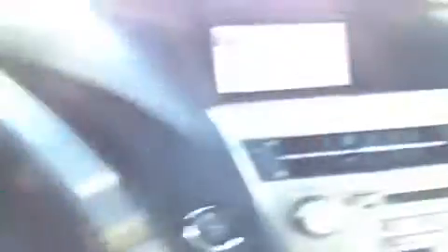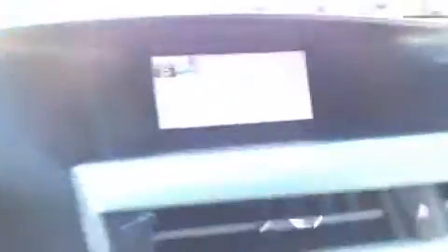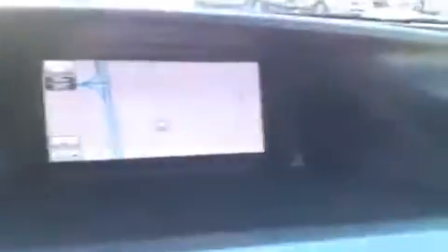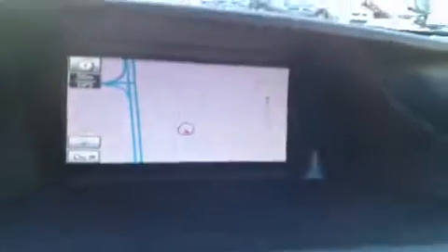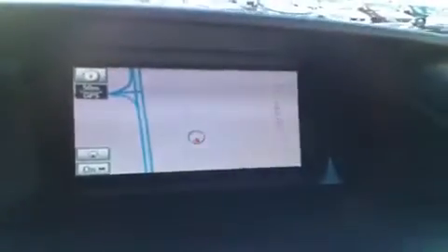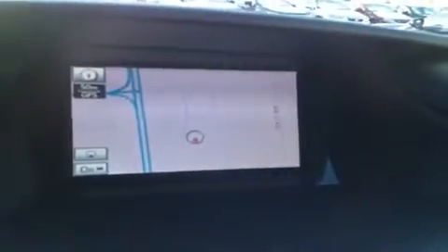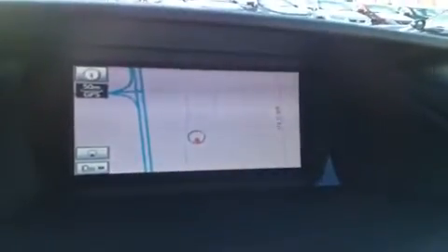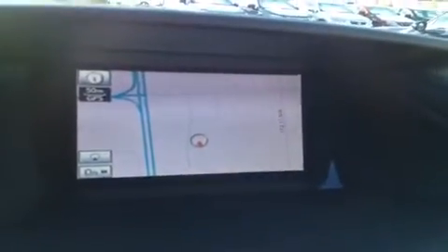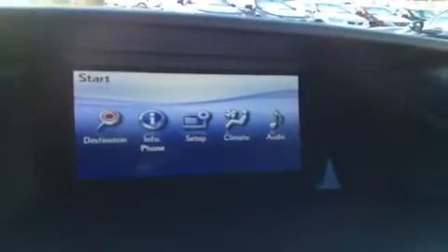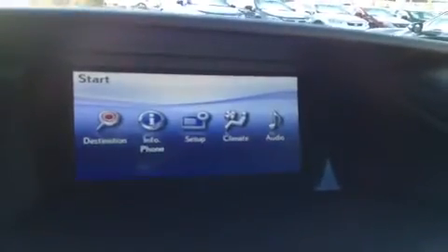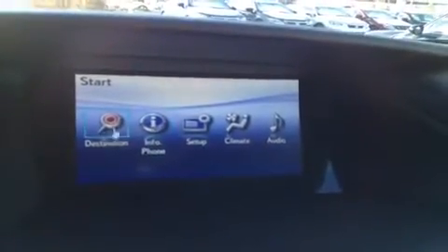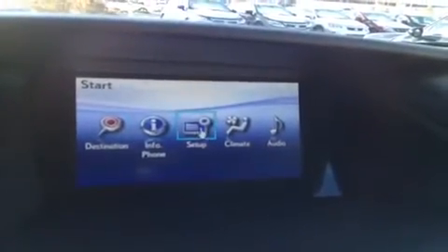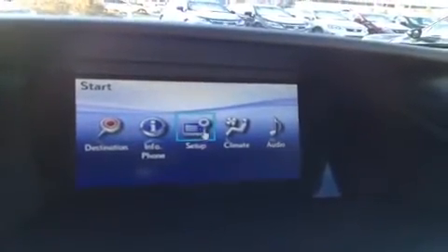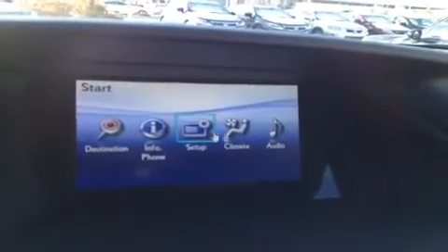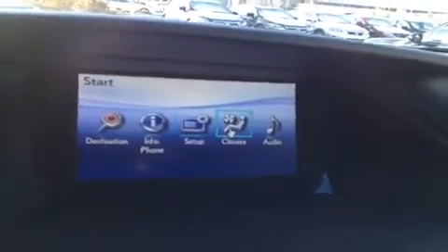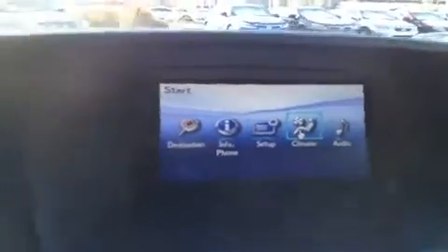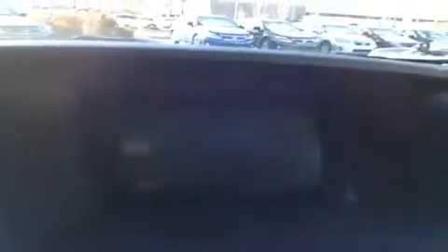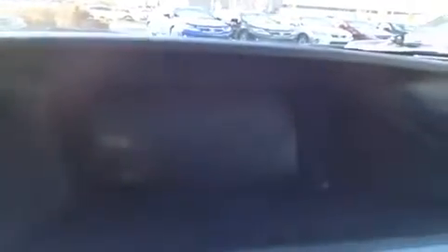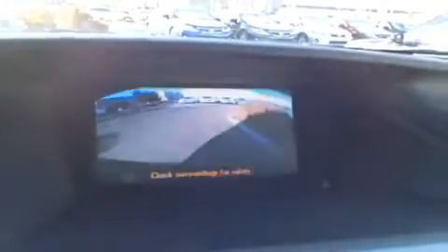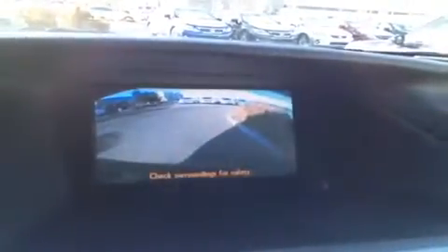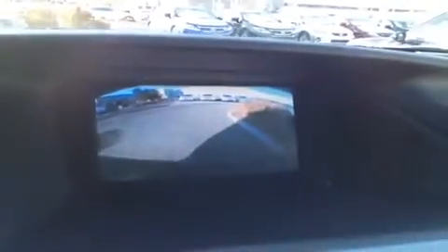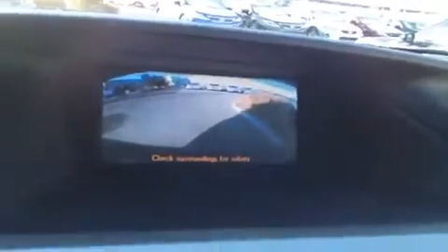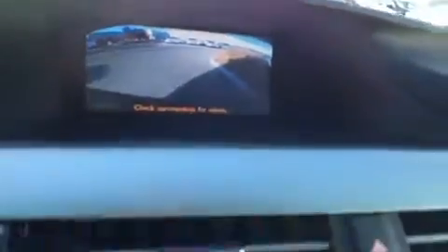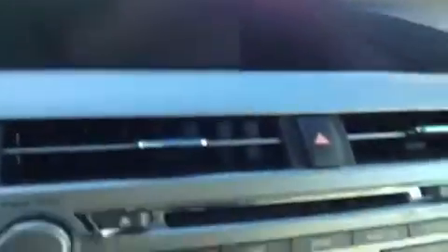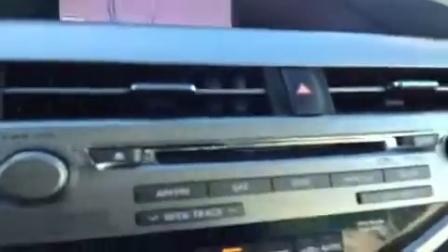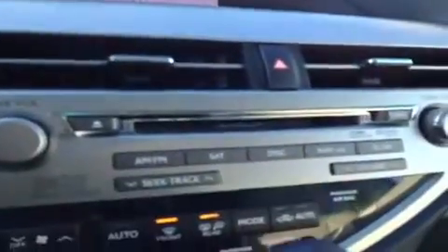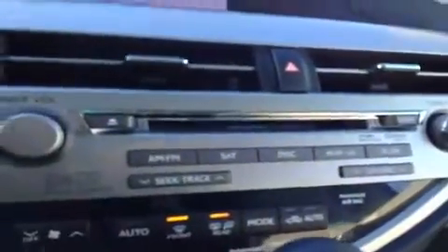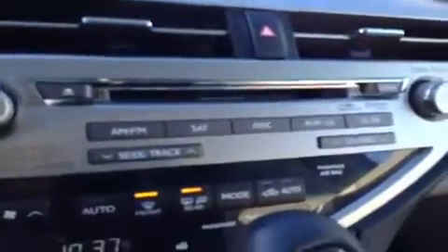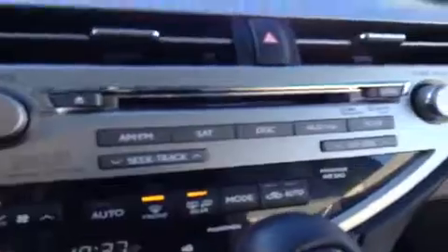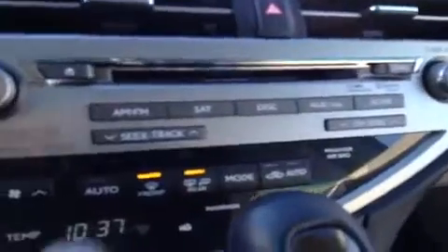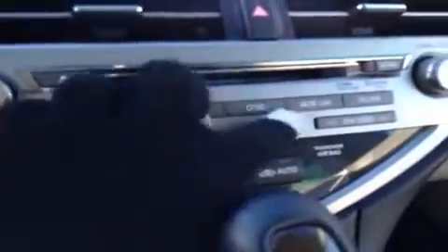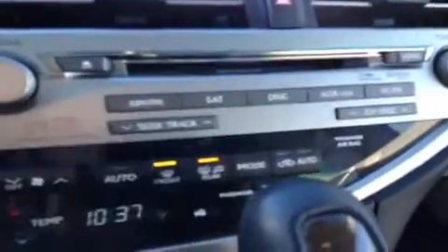In the middle here, you have a display screen, navigation — hit your menu button, you've got some different options here. Backup camera is located there as well. So you have AM, FM, satellite, CD, DVD, USB, and auxiliary.